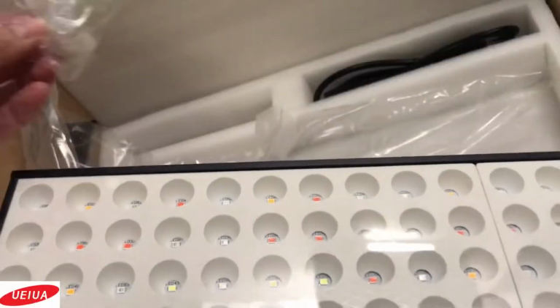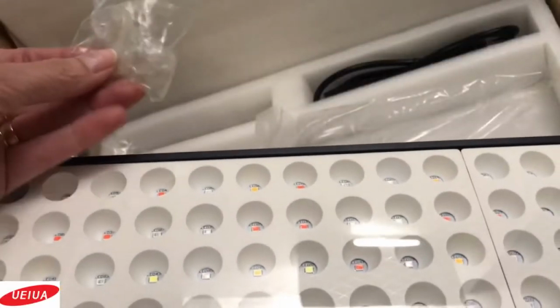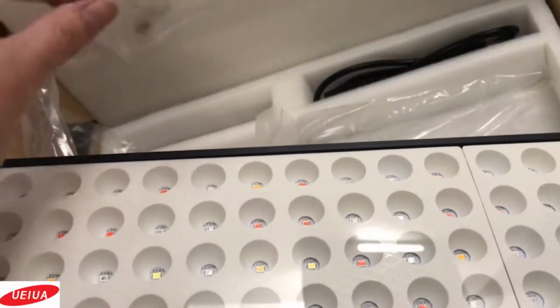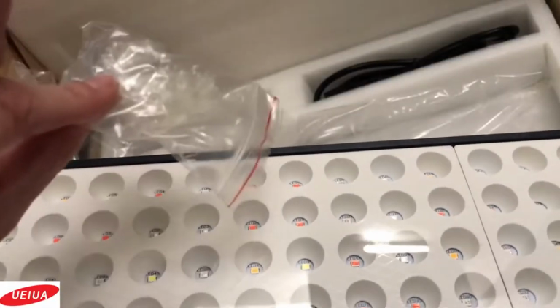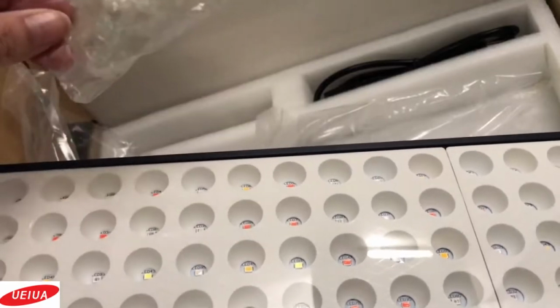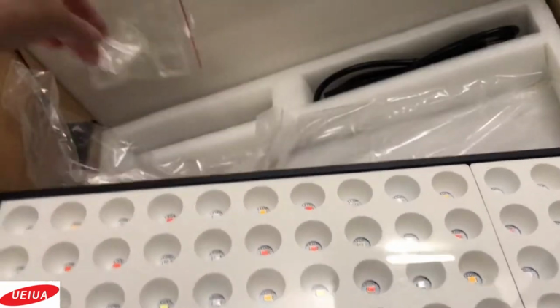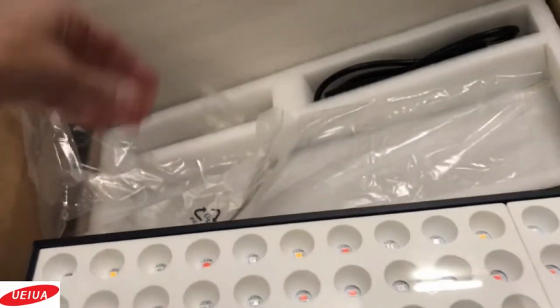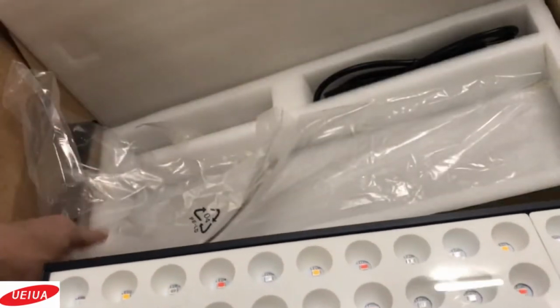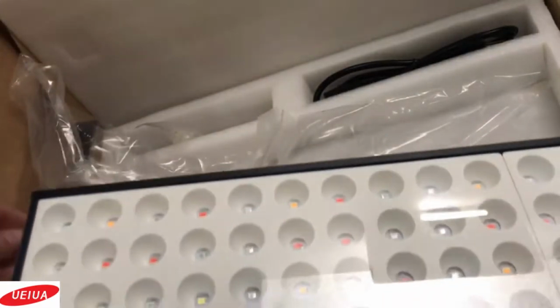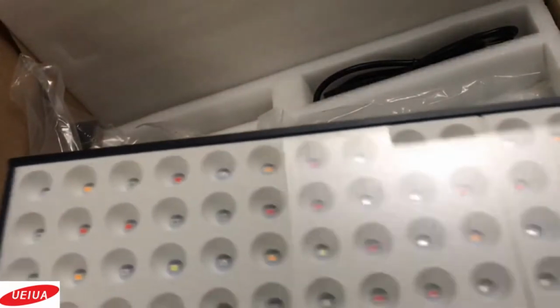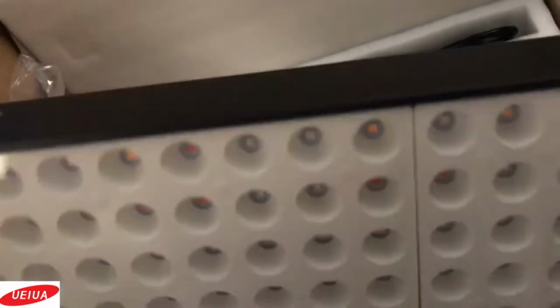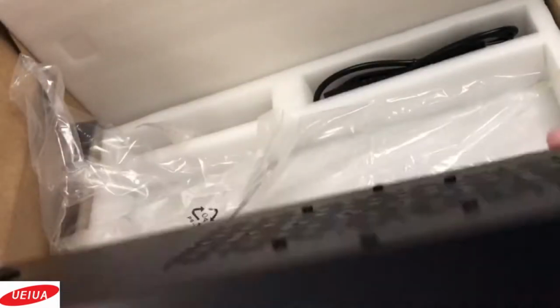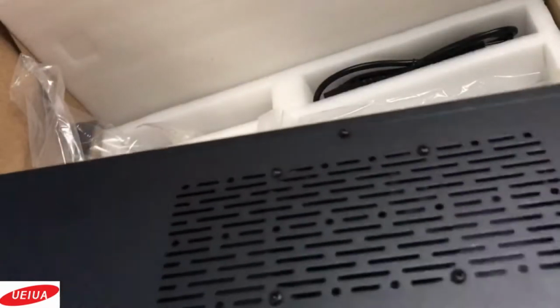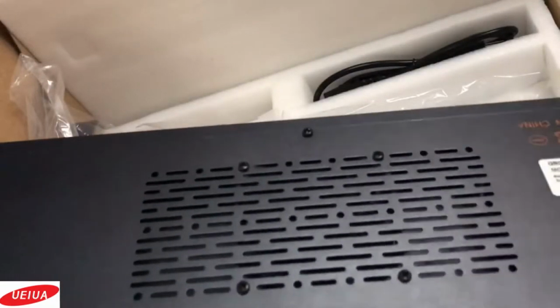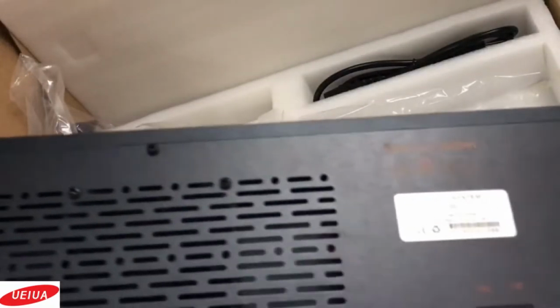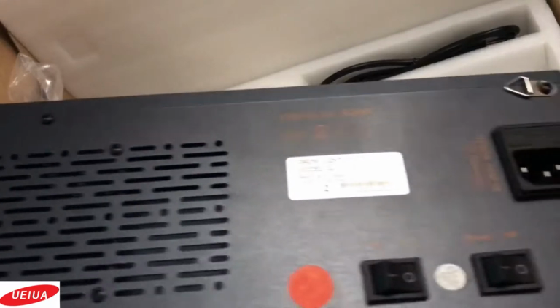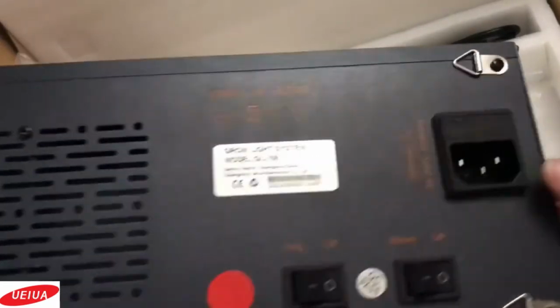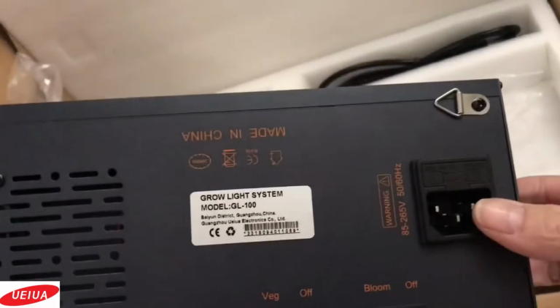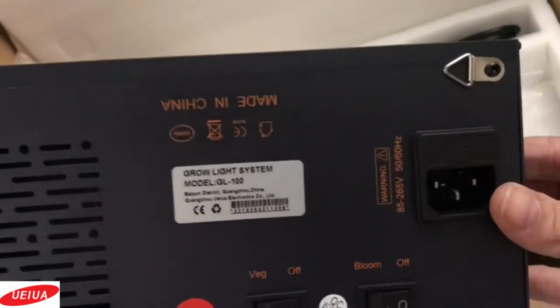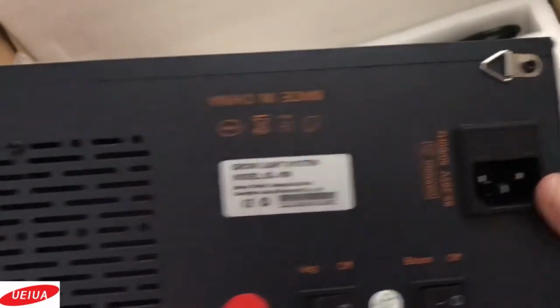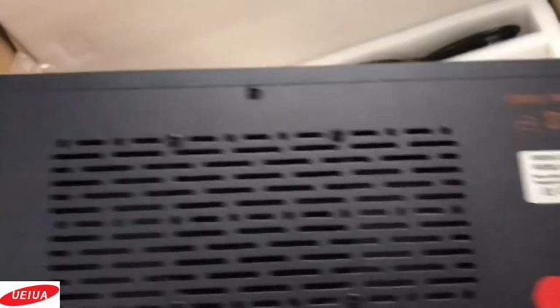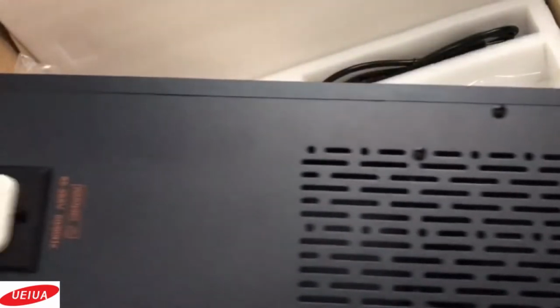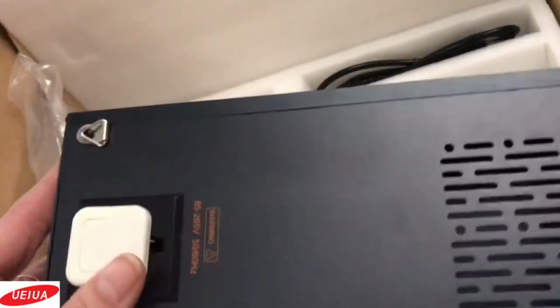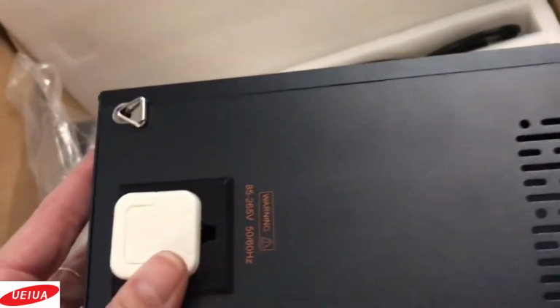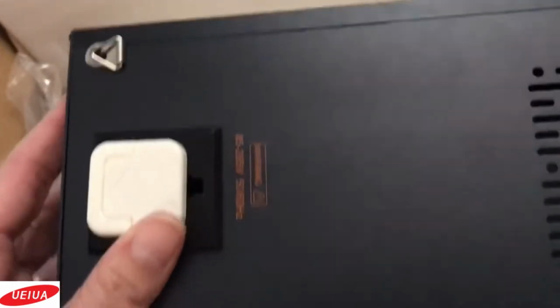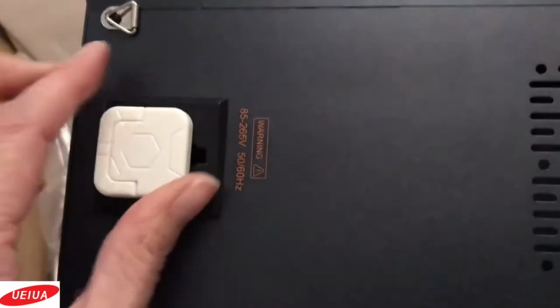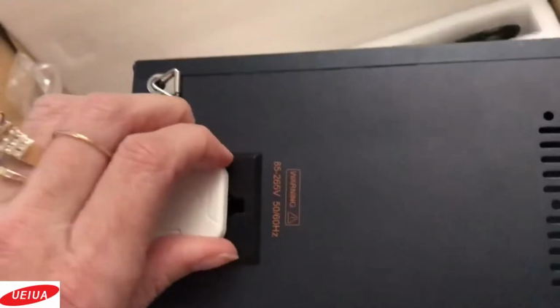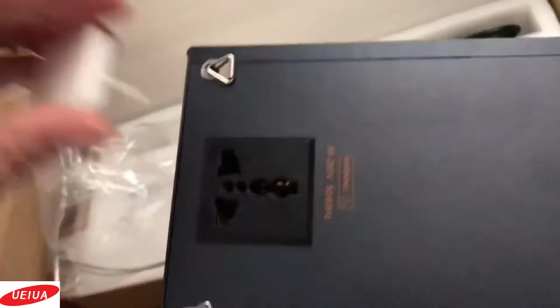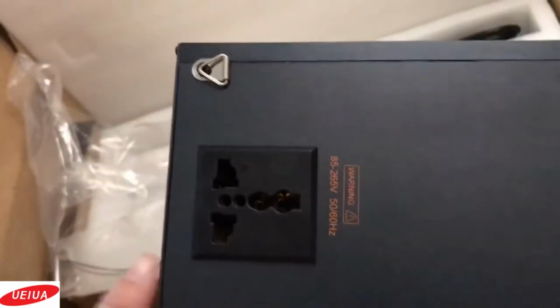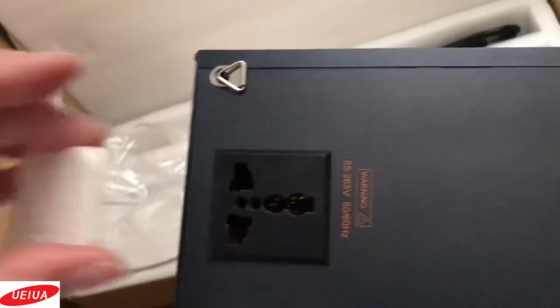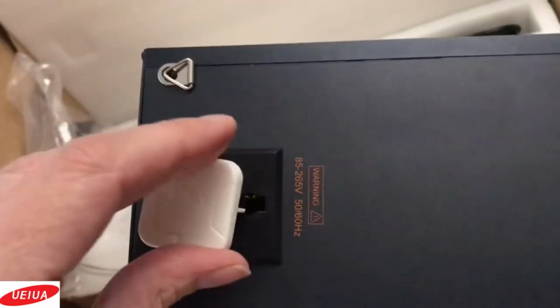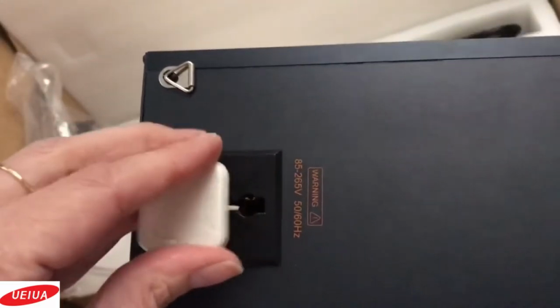It also comes with an extra fuse. This is where the cord plugs in, and if you have a plug from a different country, there are different options for you there.